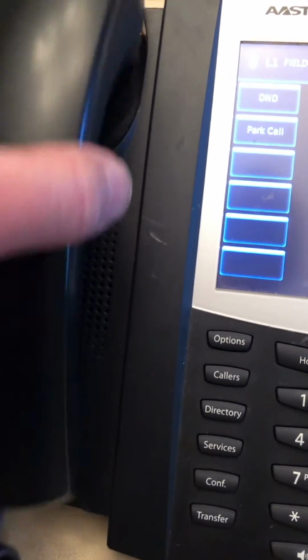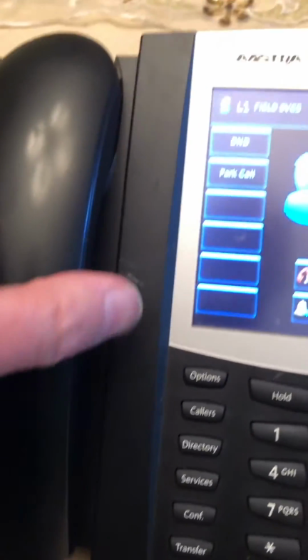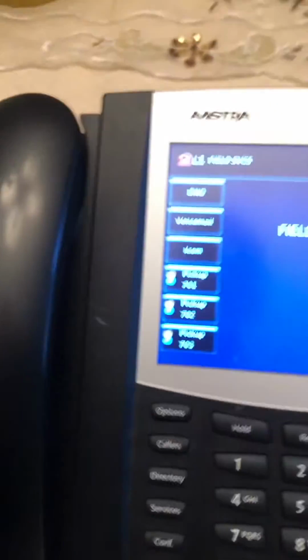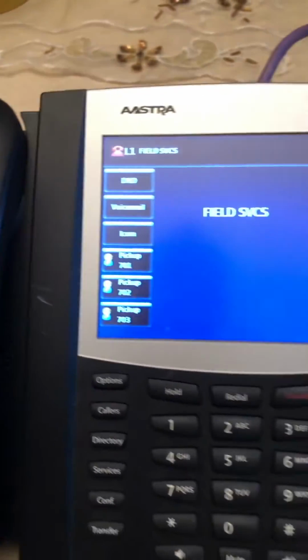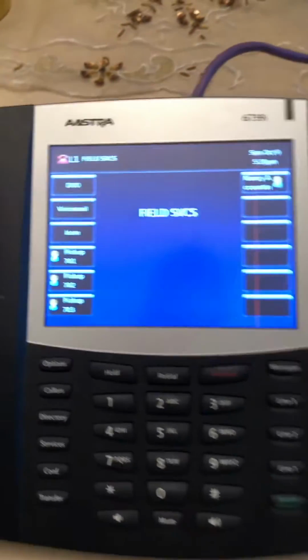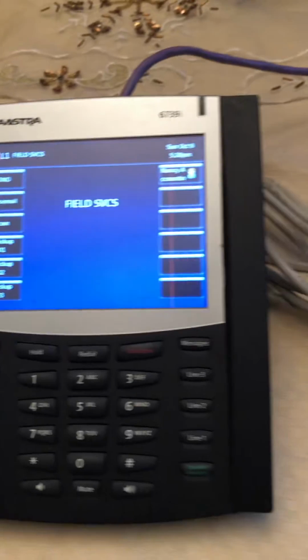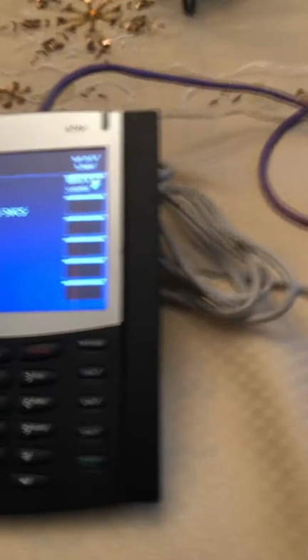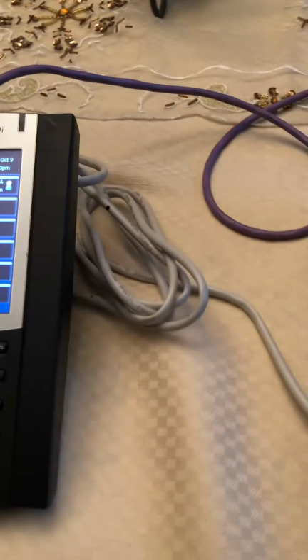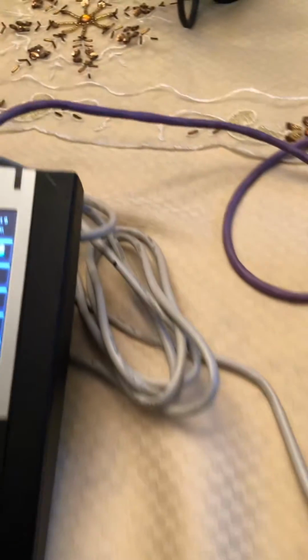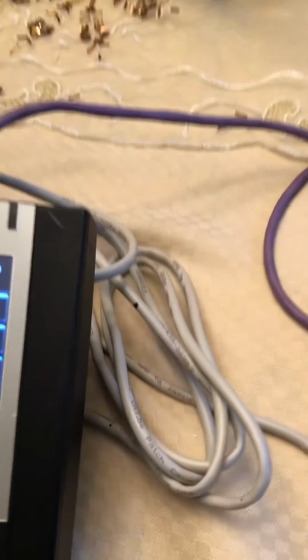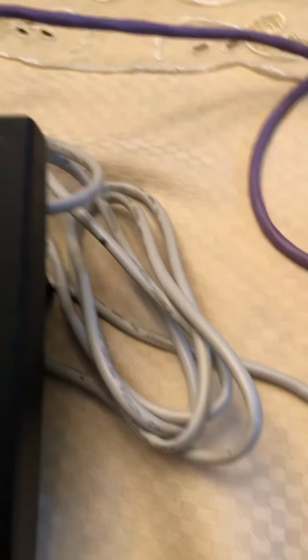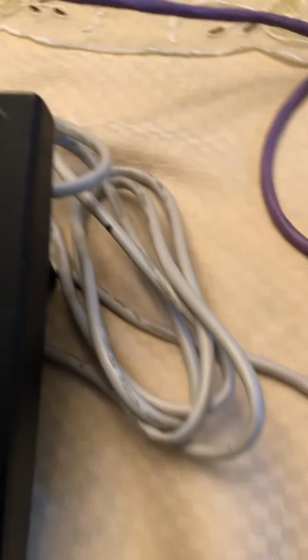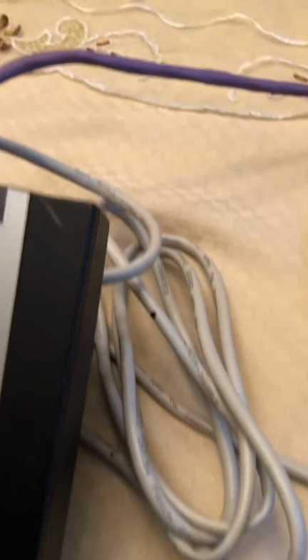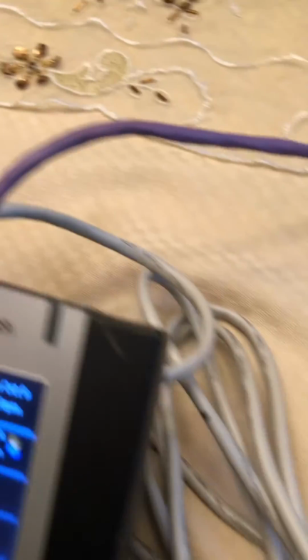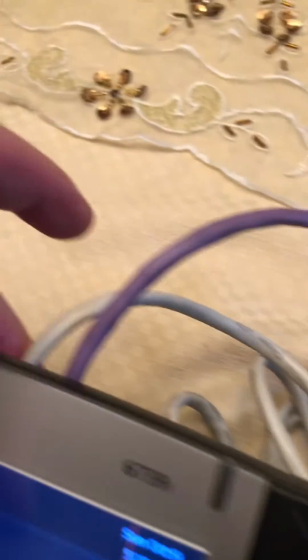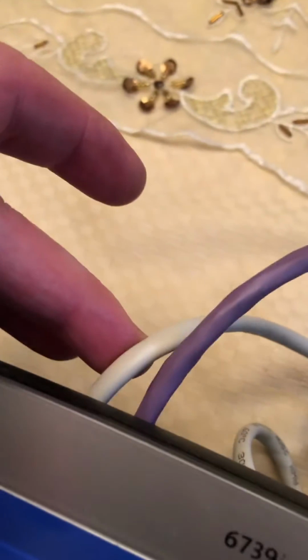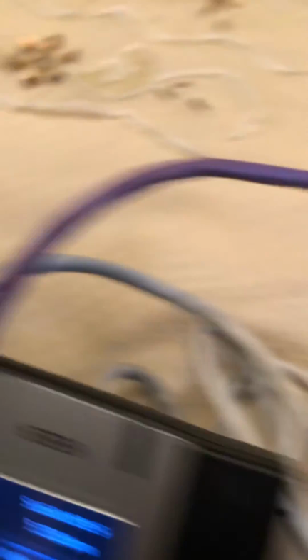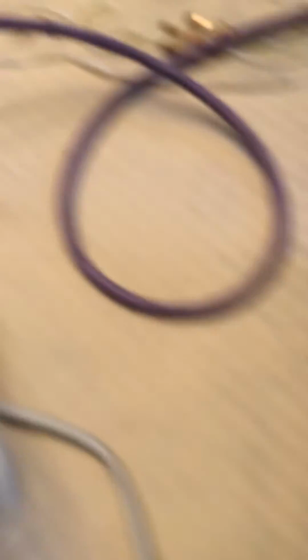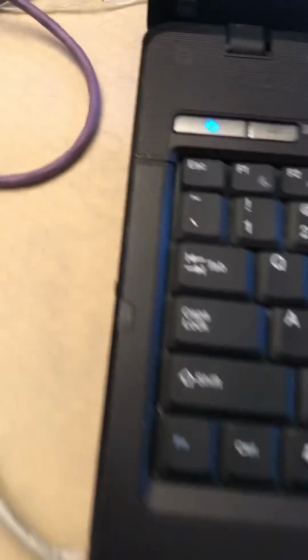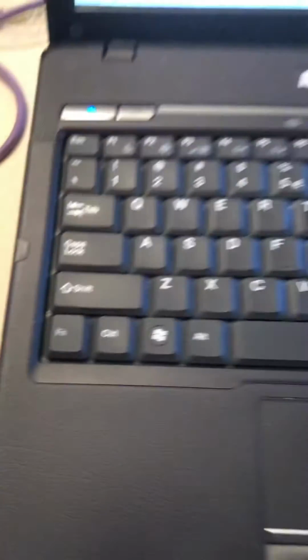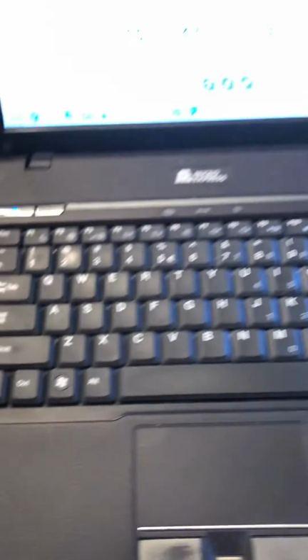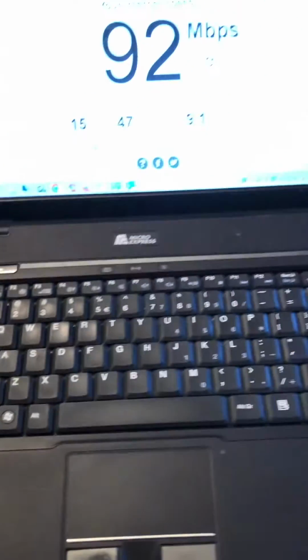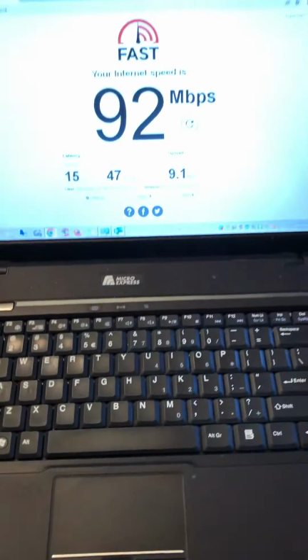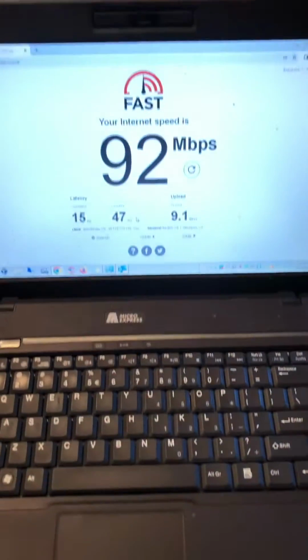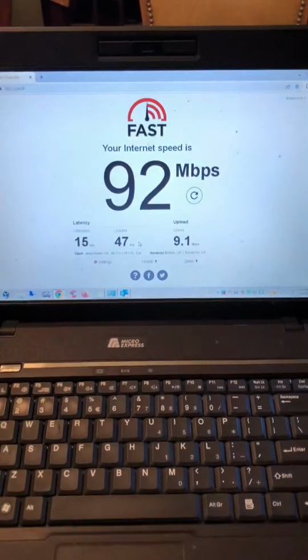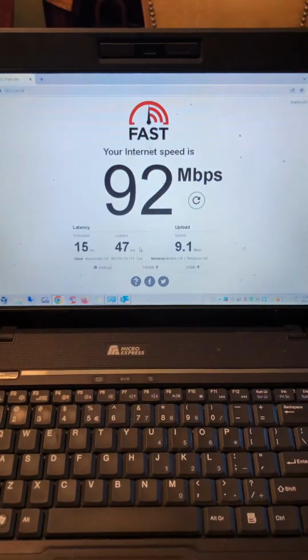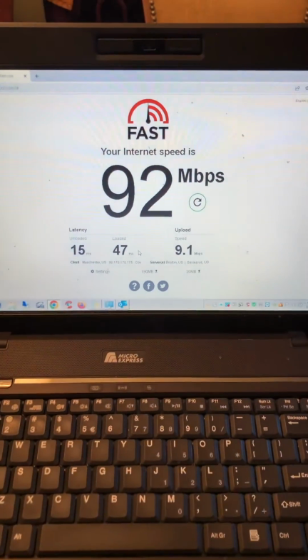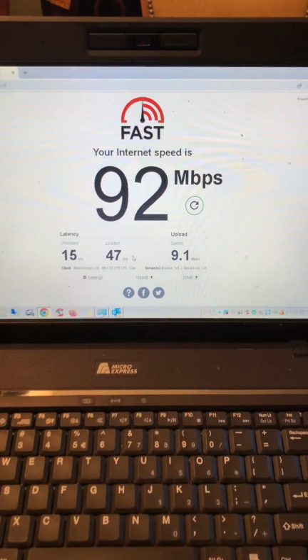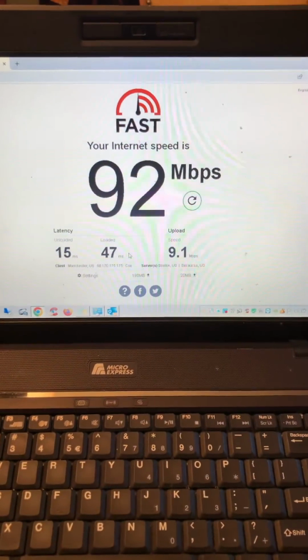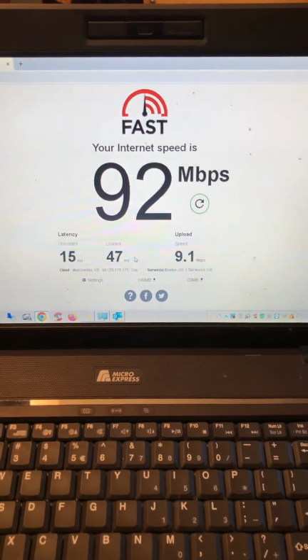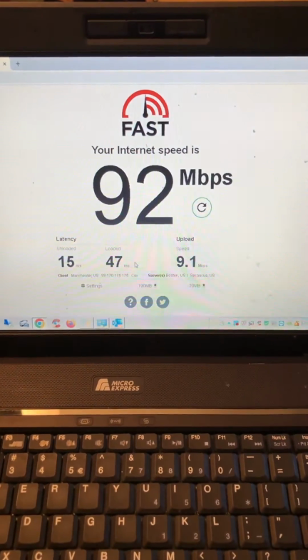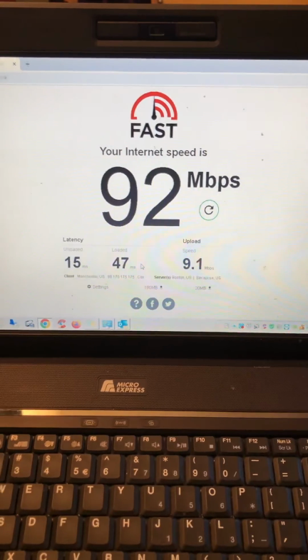So we have a great connection for the phone, and with a white cable here that plugs into the PC port and directly into my laptop, we get really fast speeds with that as well.